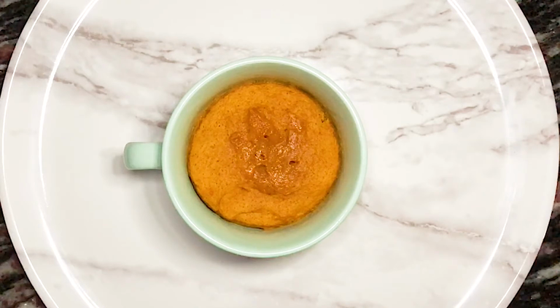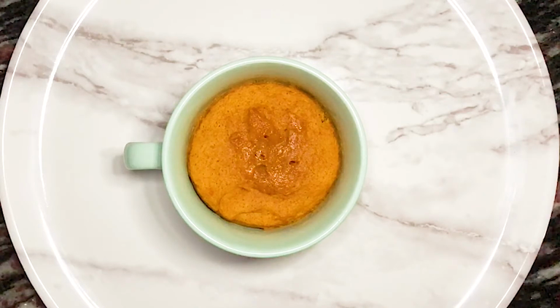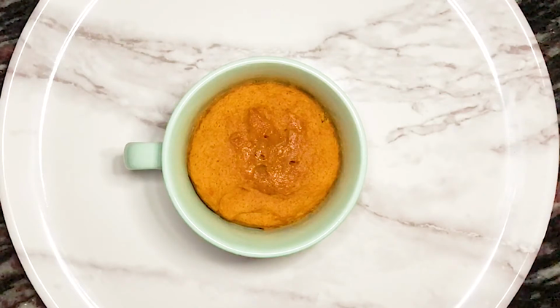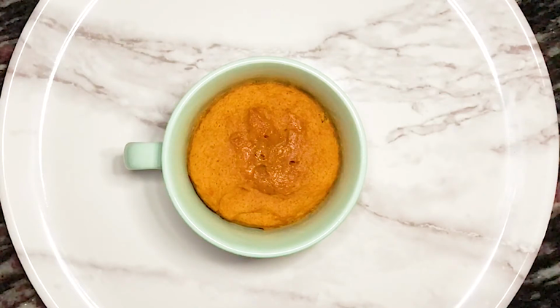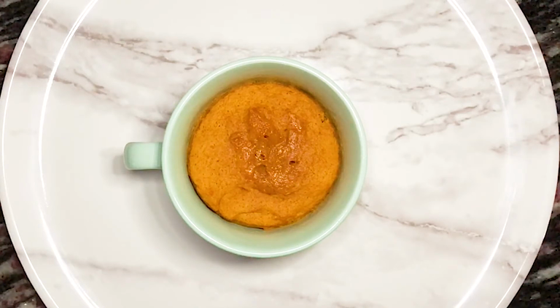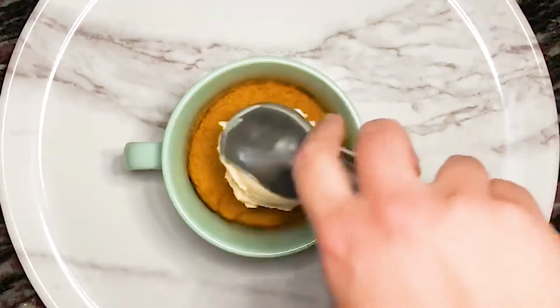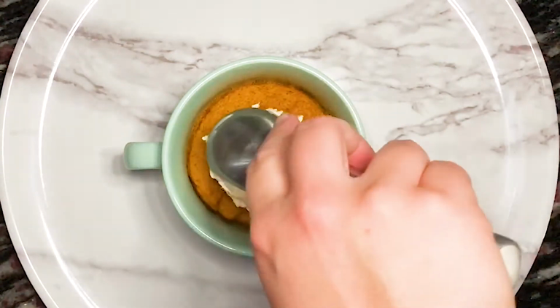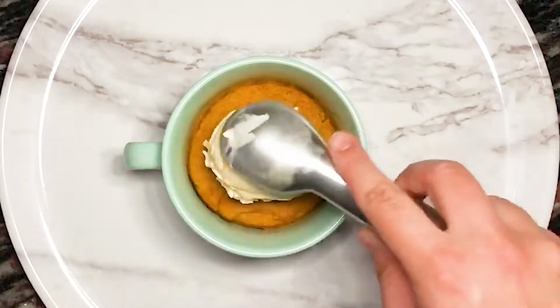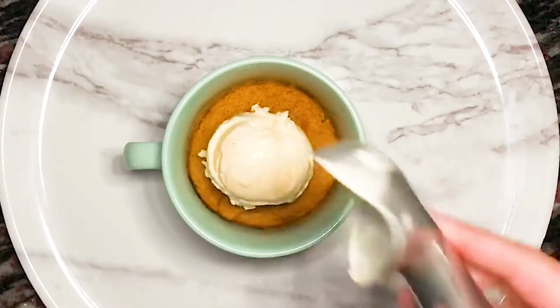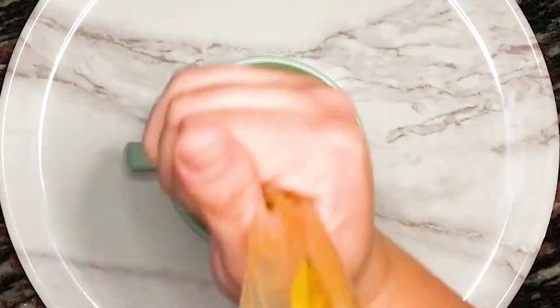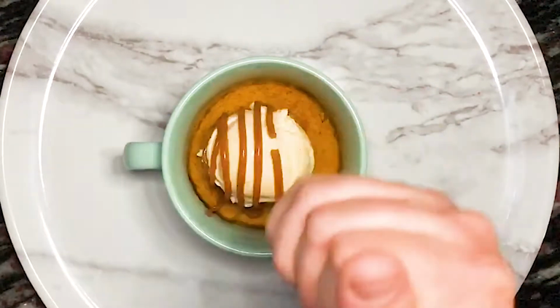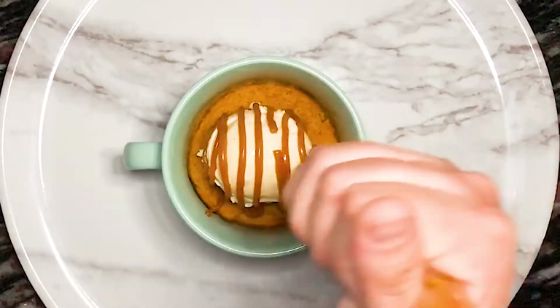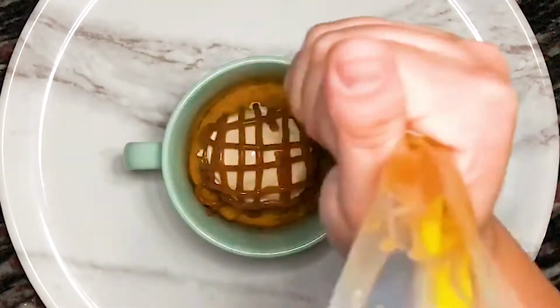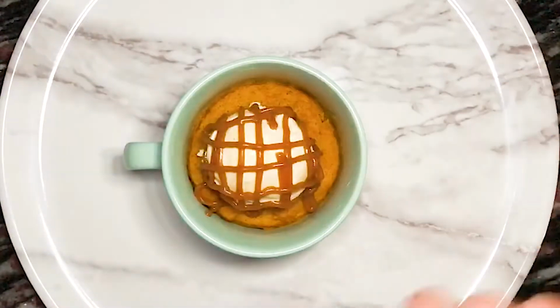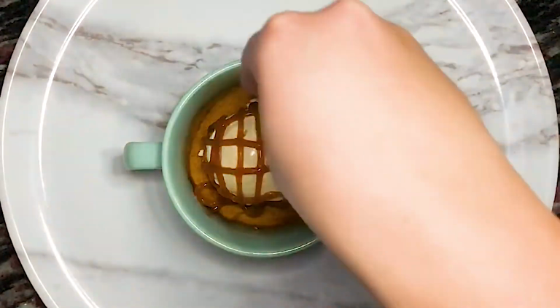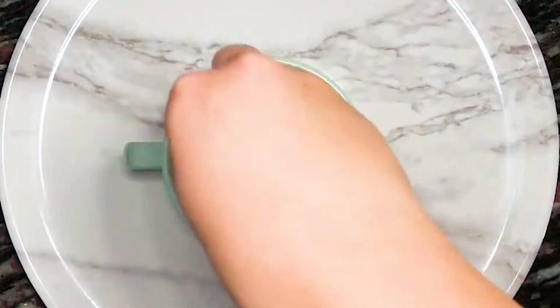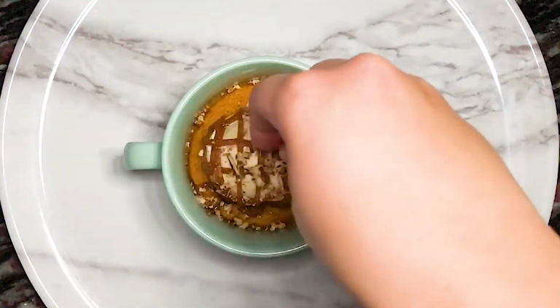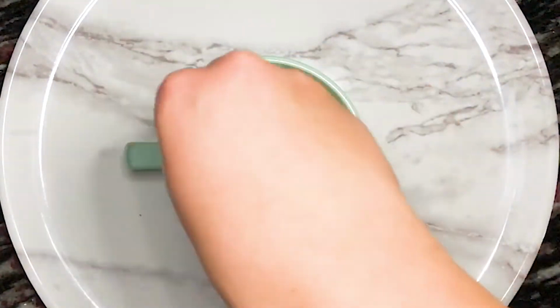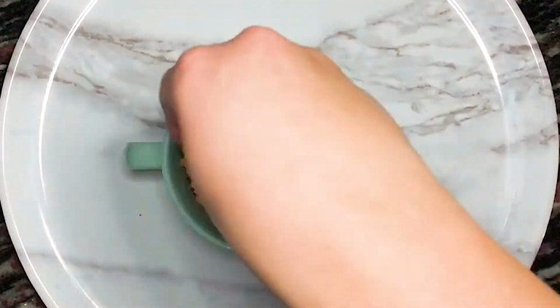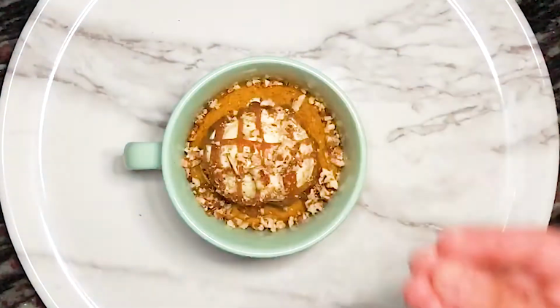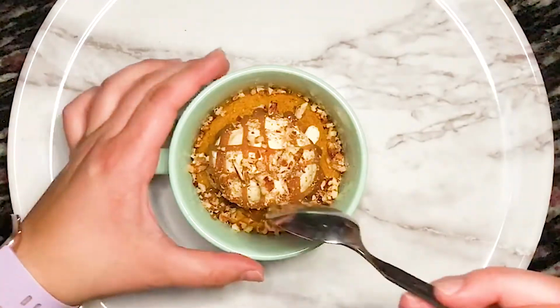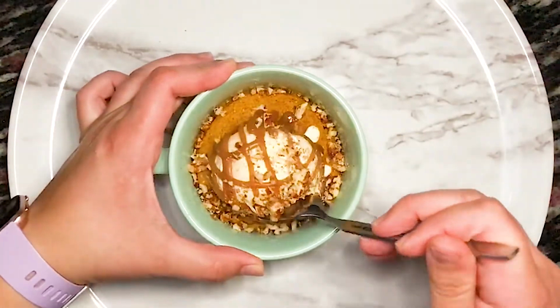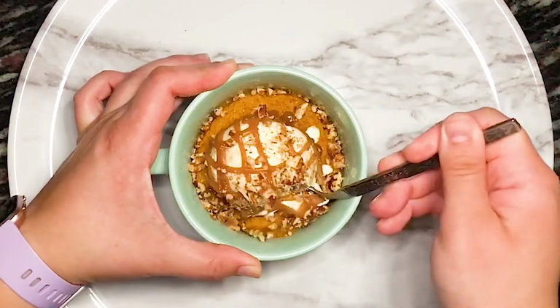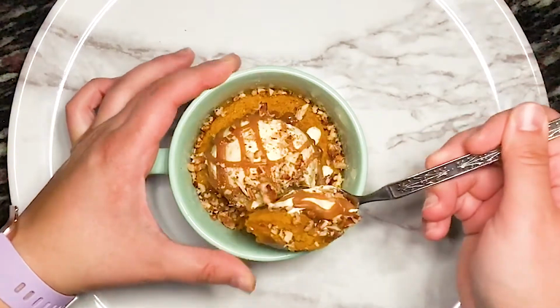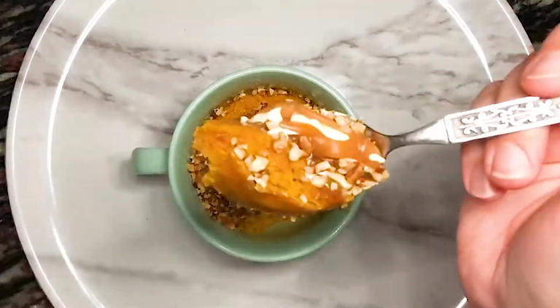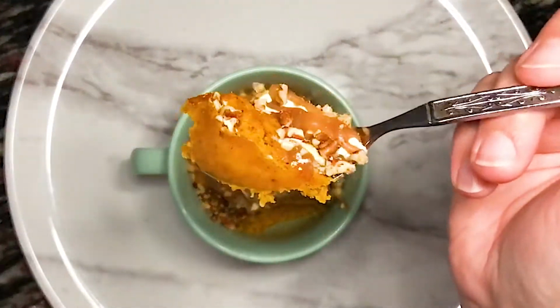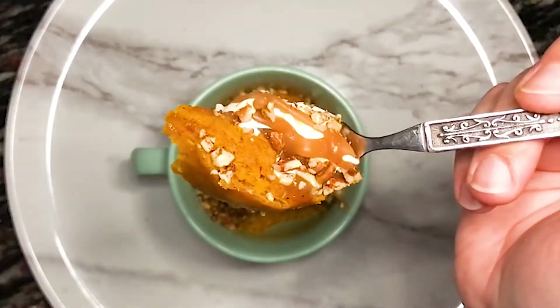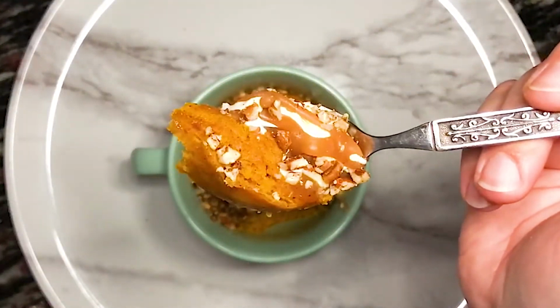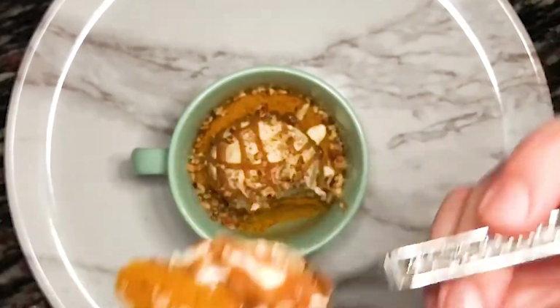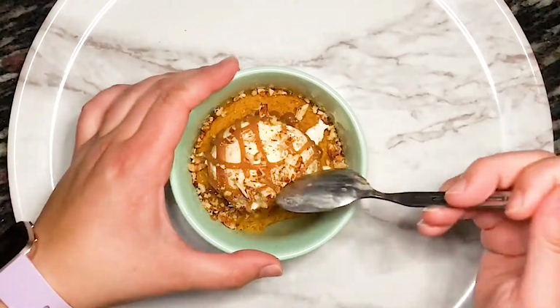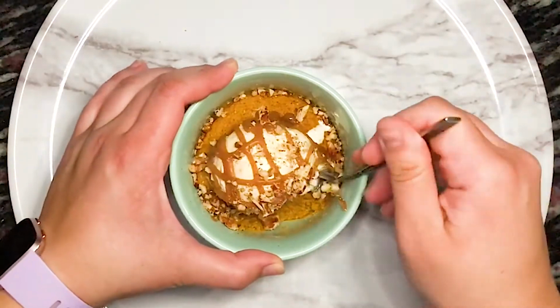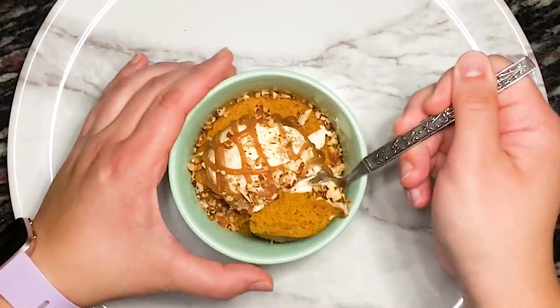For this mug cake I decided to add a scoop of vanilla bean ice cream, a generous drizzle of homemade caramel, and a nice sprinkle of chopped pecans. This mug cake is super light and fluffy, which made ice cream the perfect way to top it off.